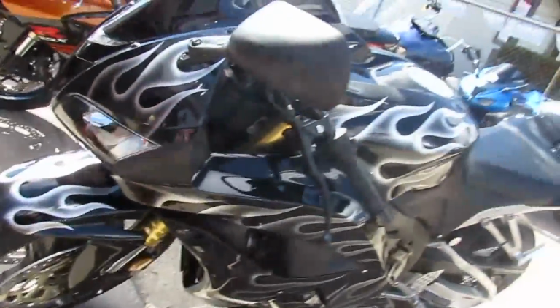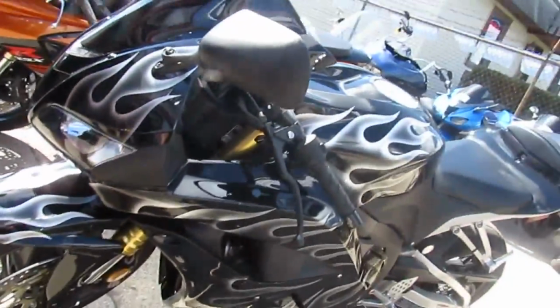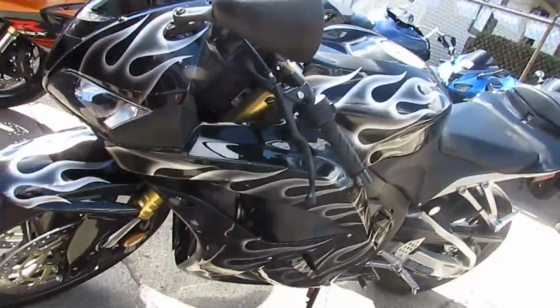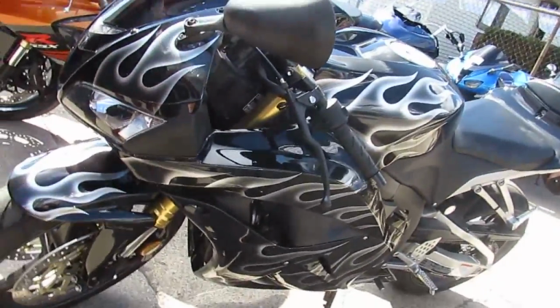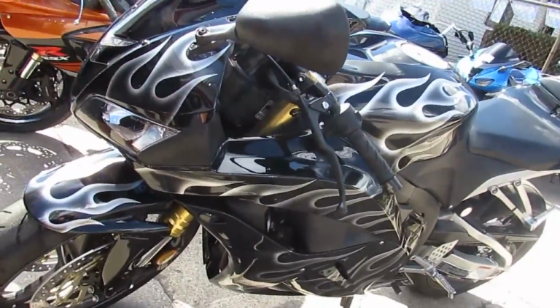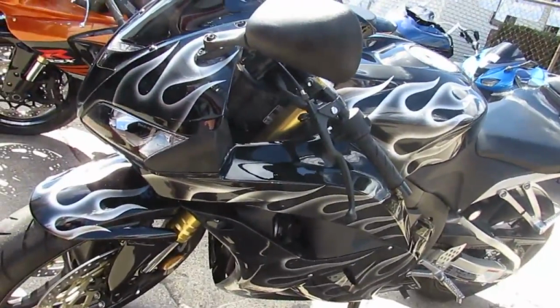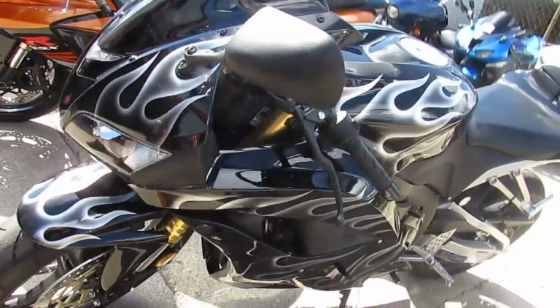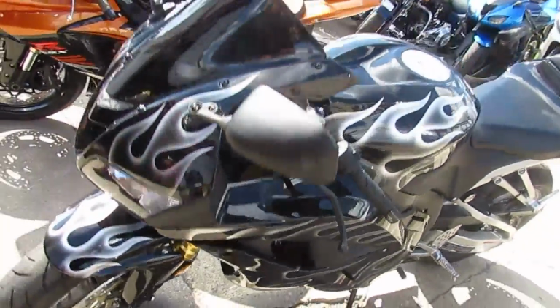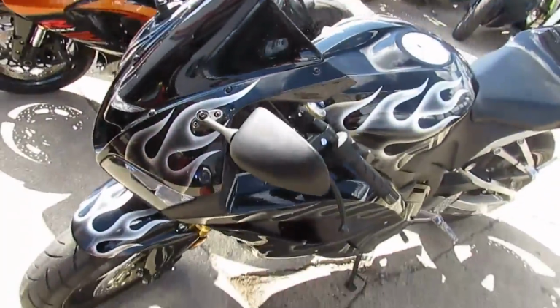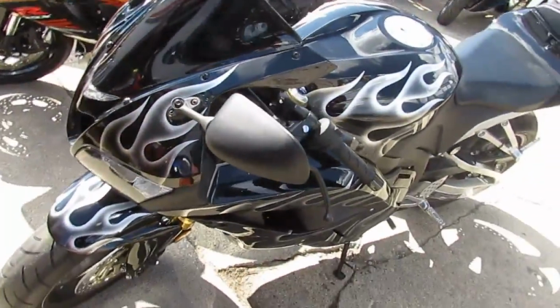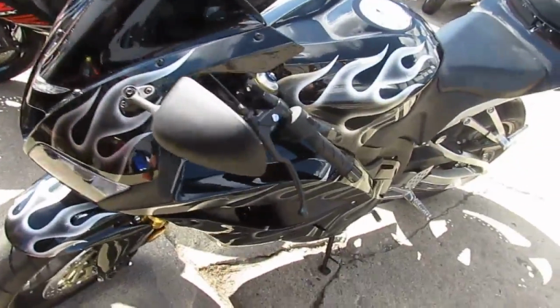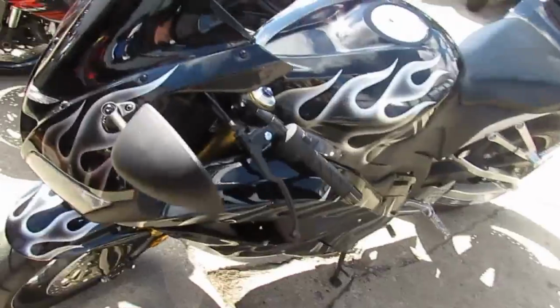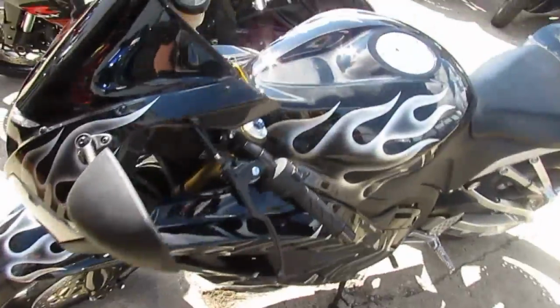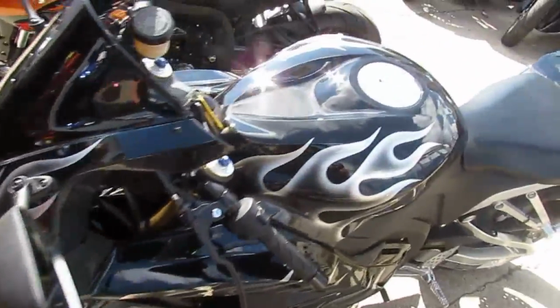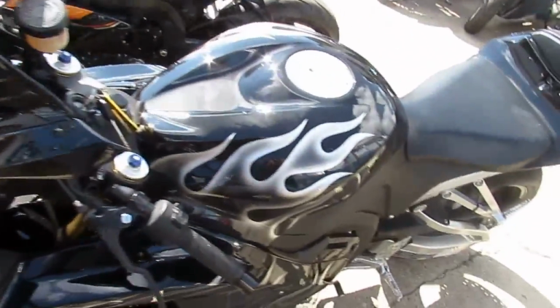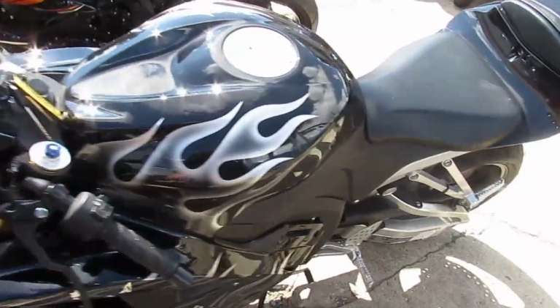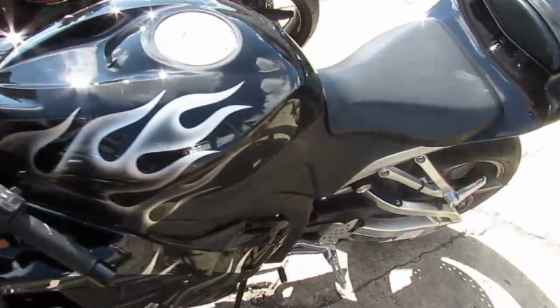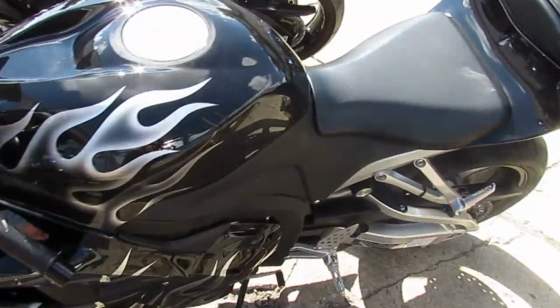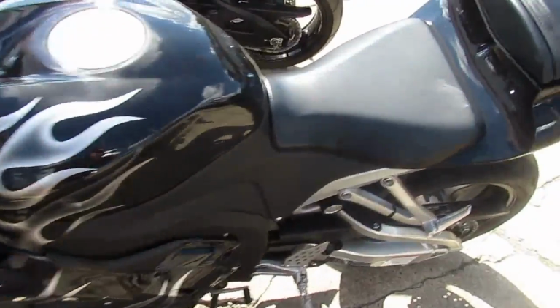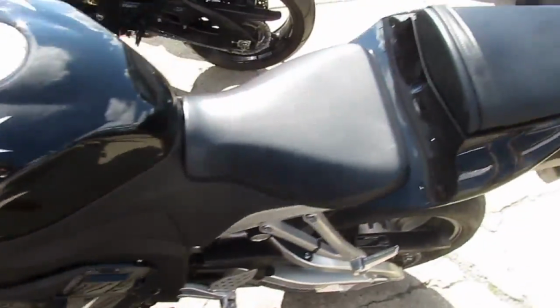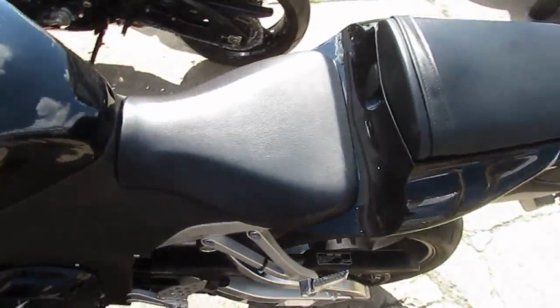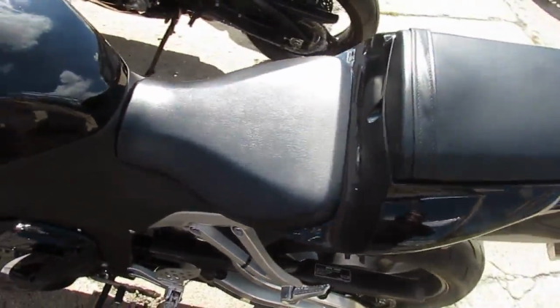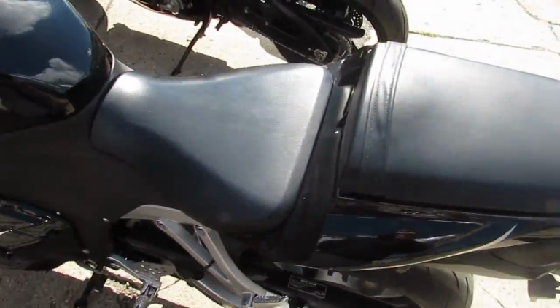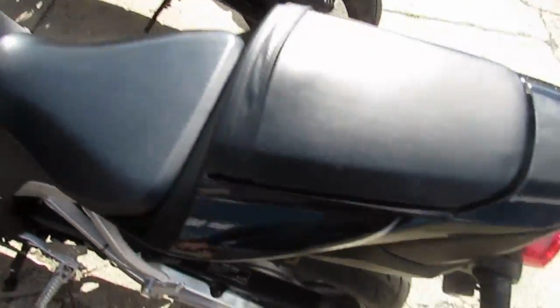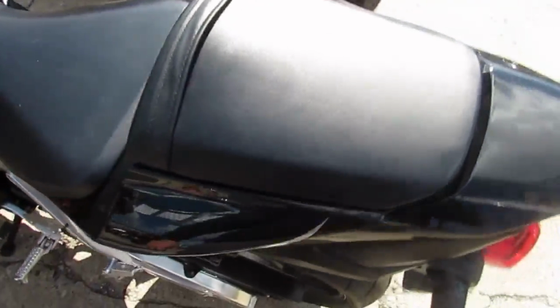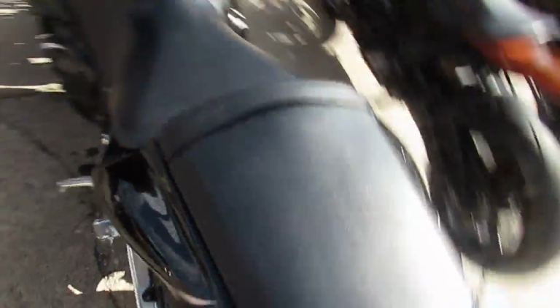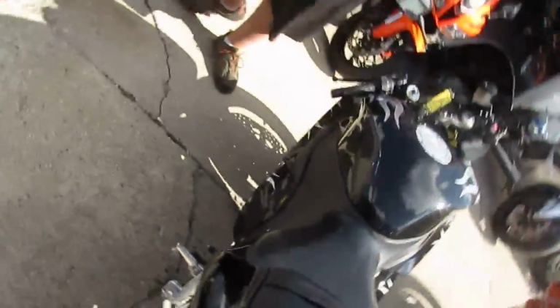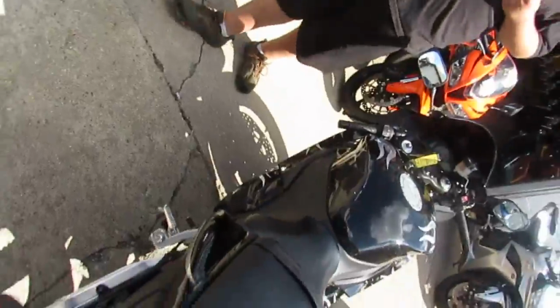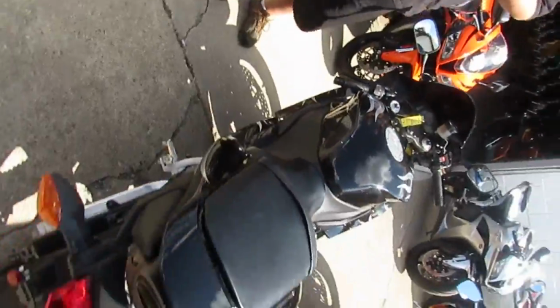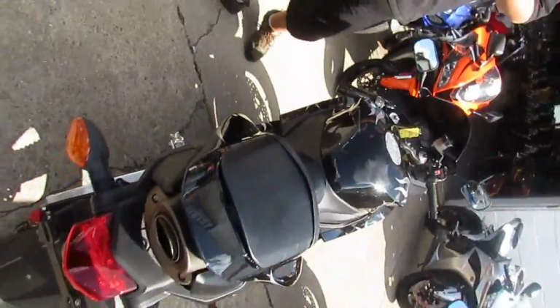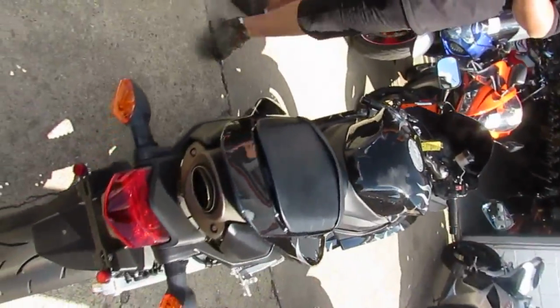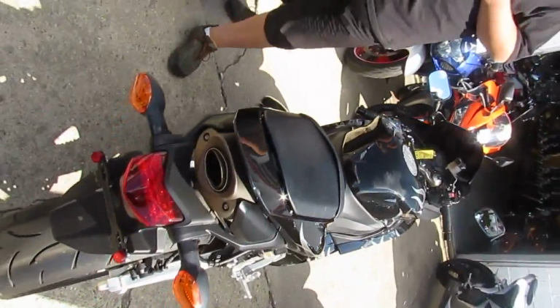It's just been serviced at an authorized Honda dealership, inspected, certified. It includes a 6 month warranty. It's a great low mileage bike with a warranty for only $79.99.